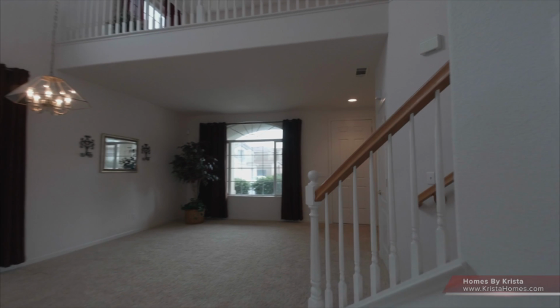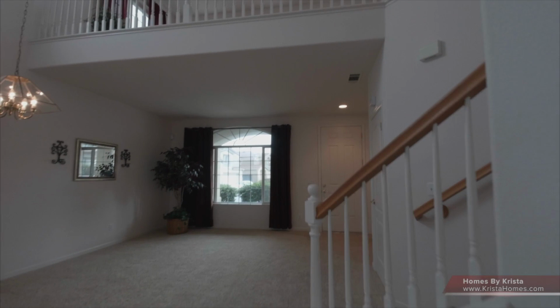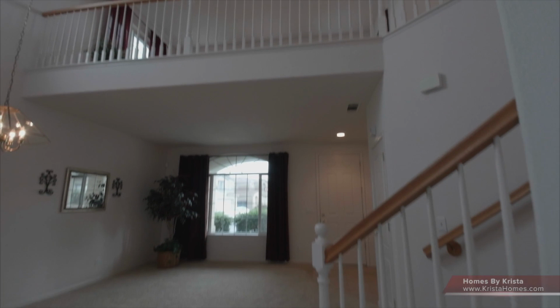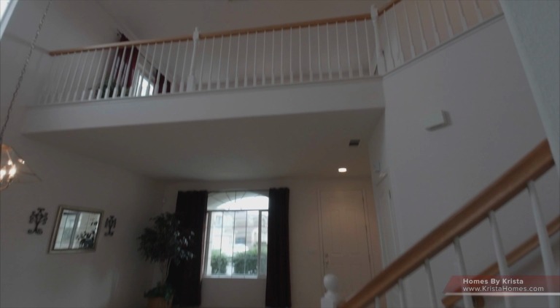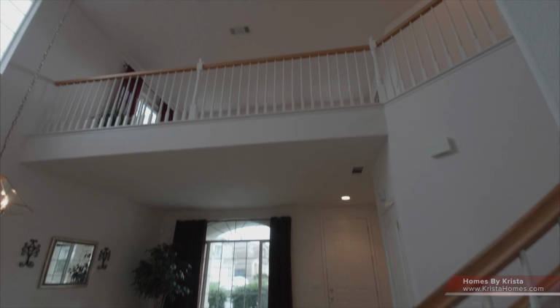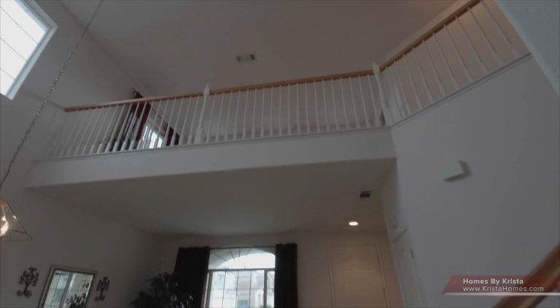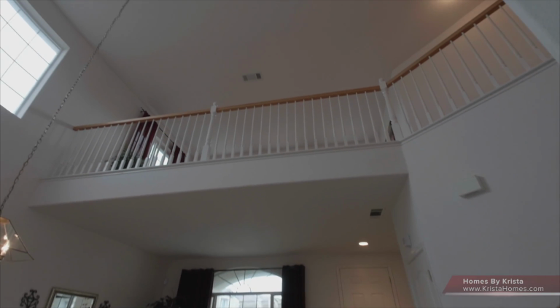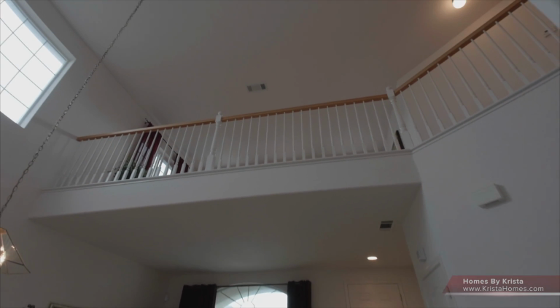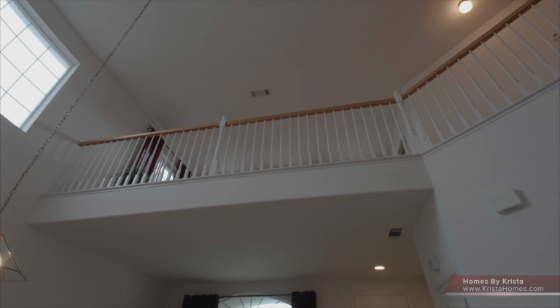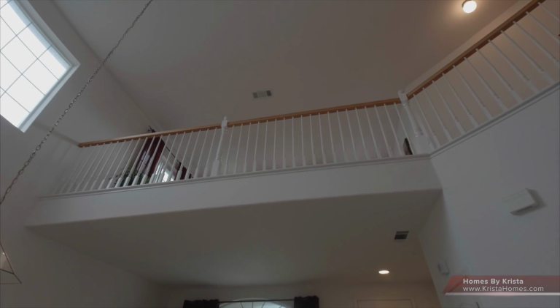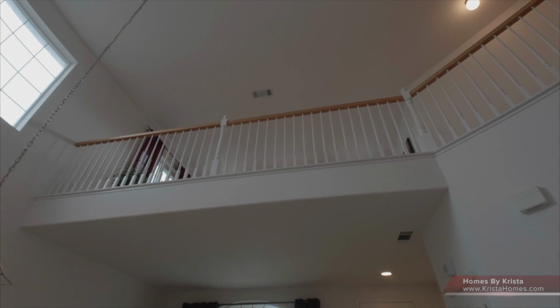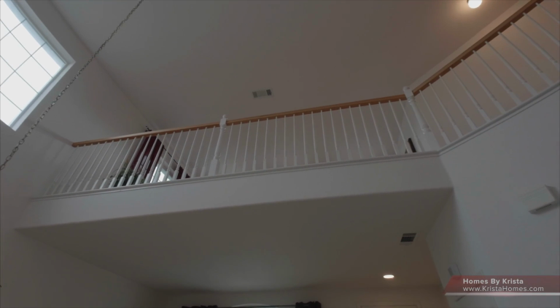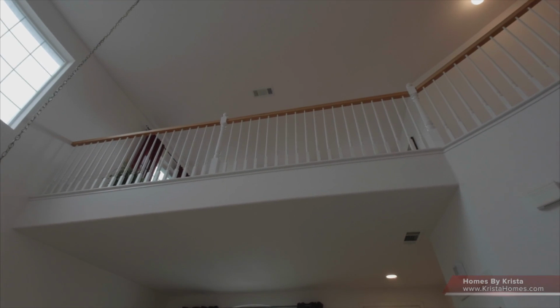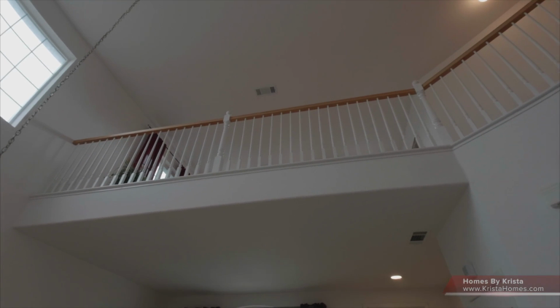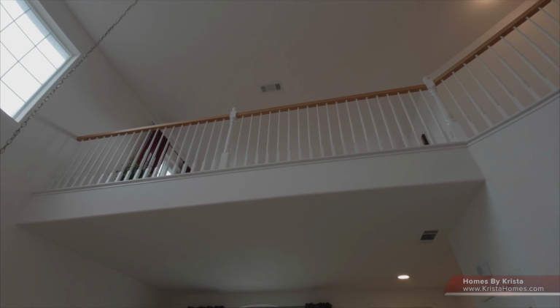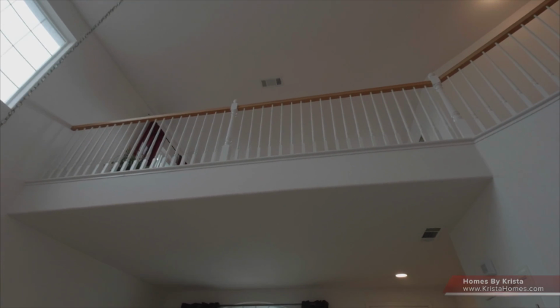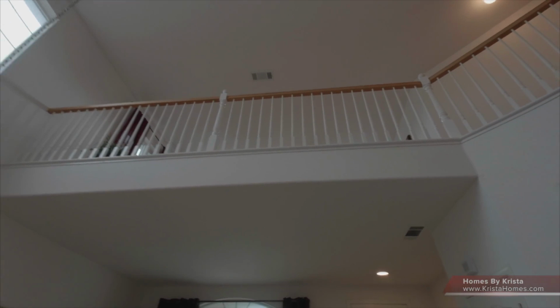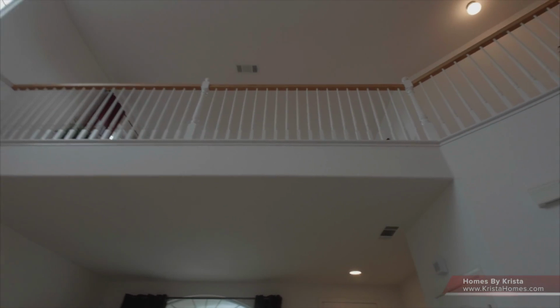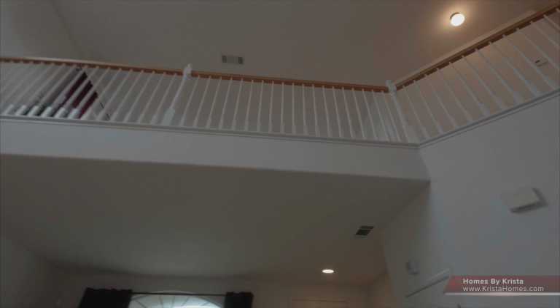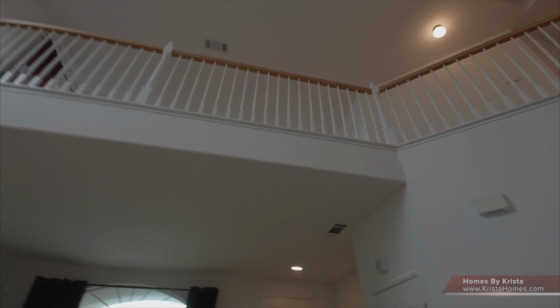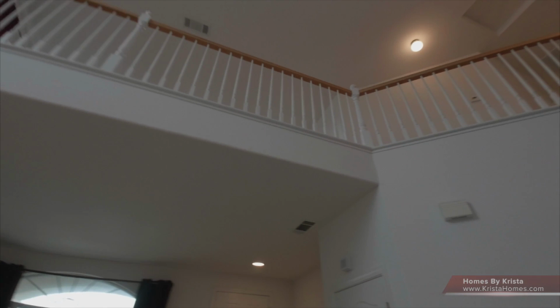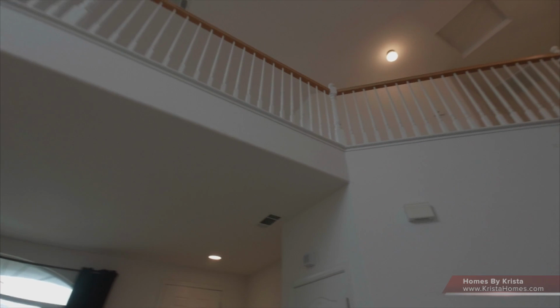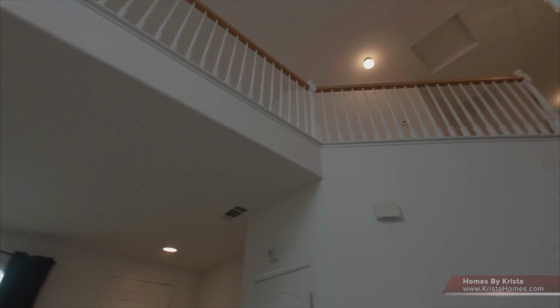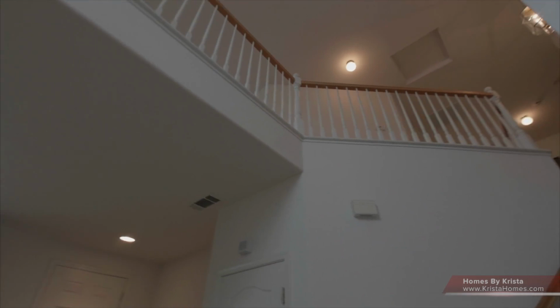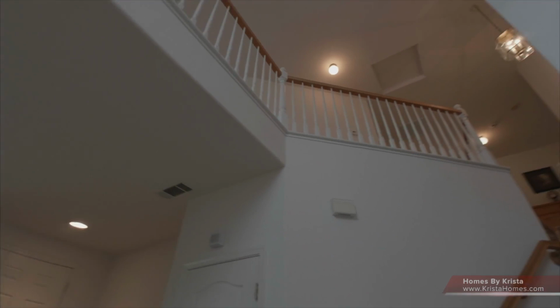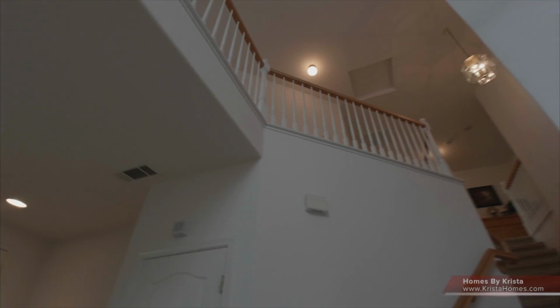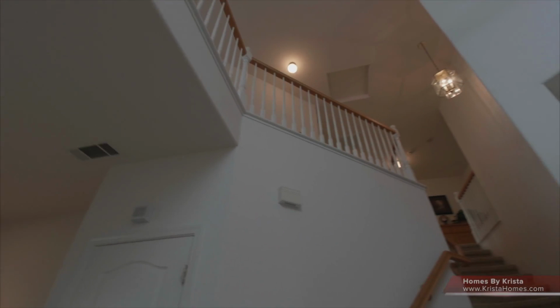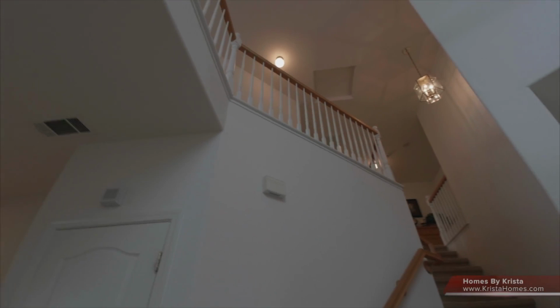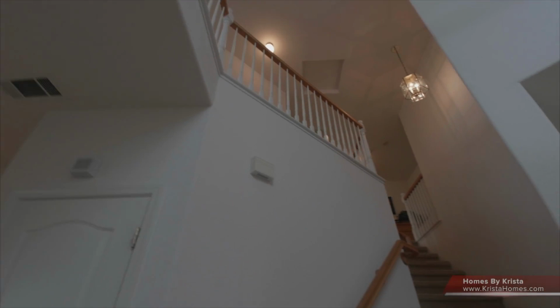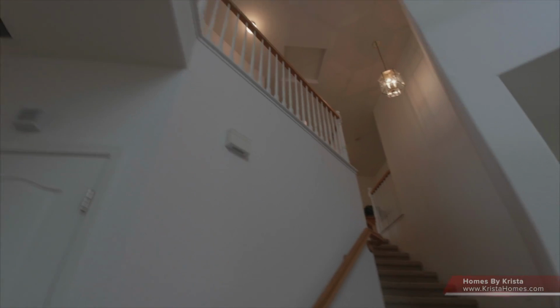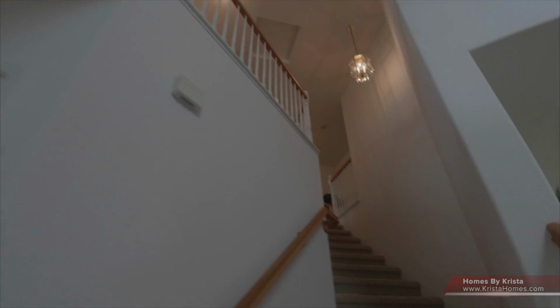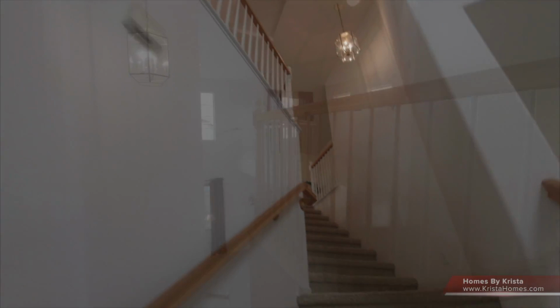We're going to make our way upstairs. And look, there's a huge loft that sits above. So if you're entertaining, you can have friends up there and they can easily talk to people downstairs, which is great.